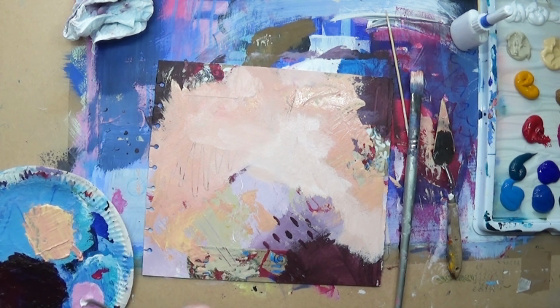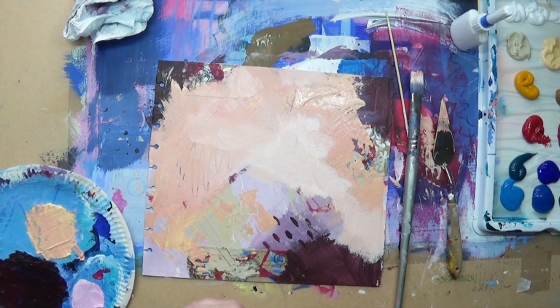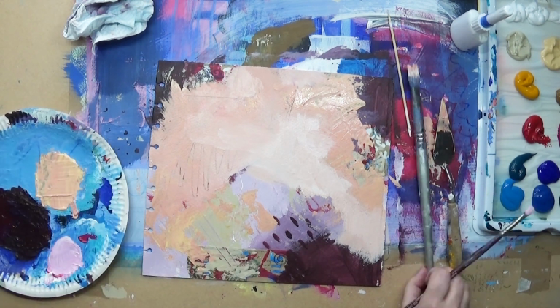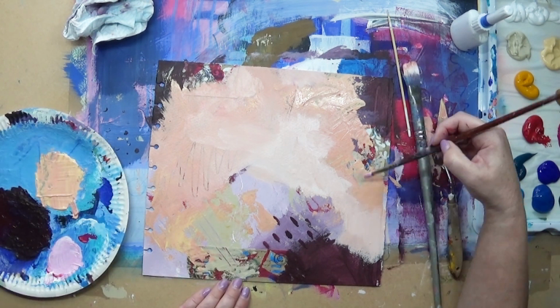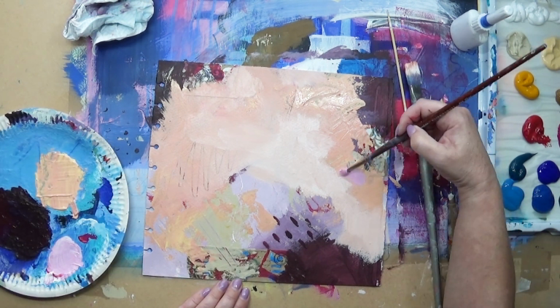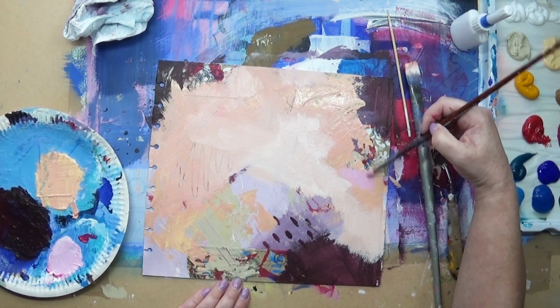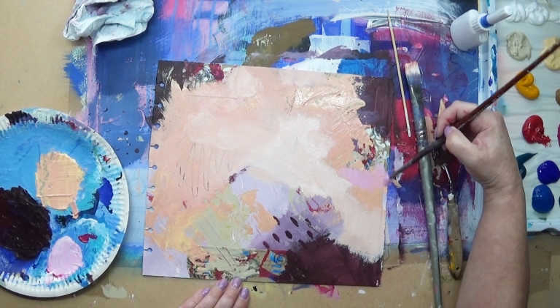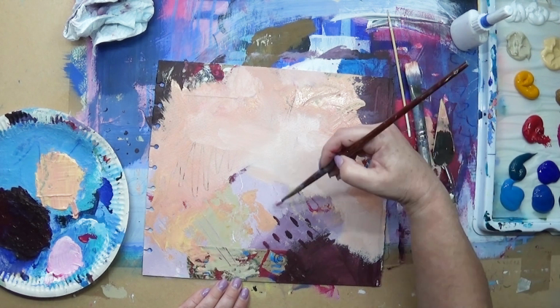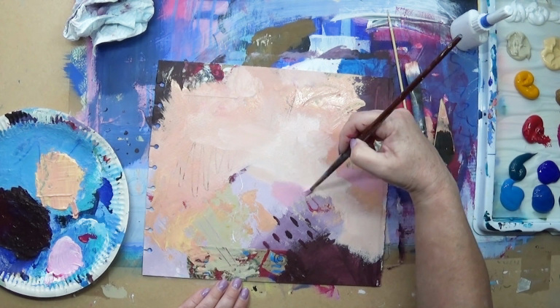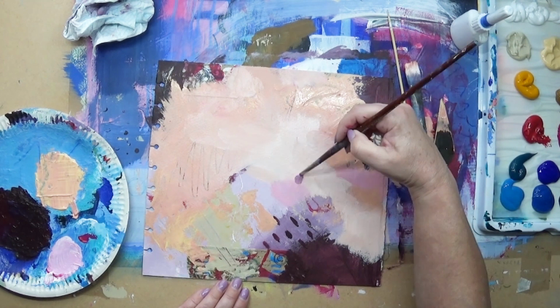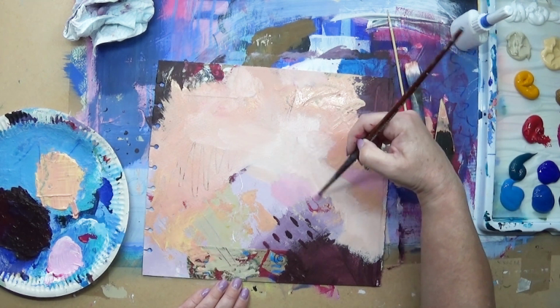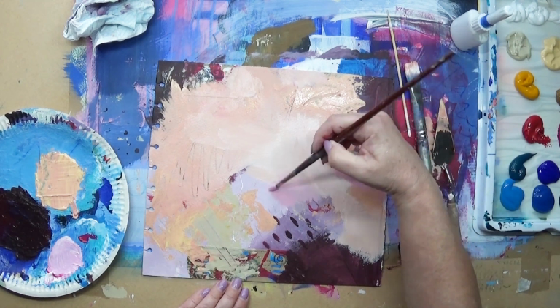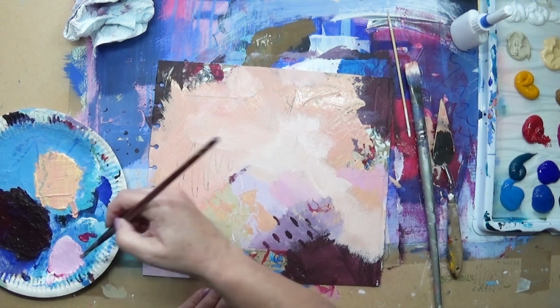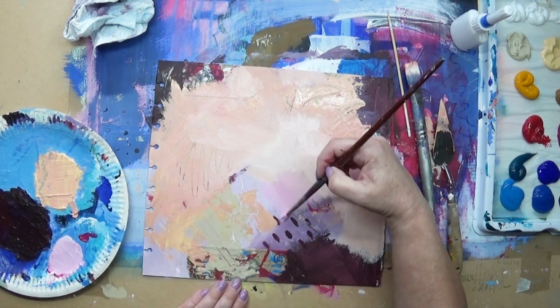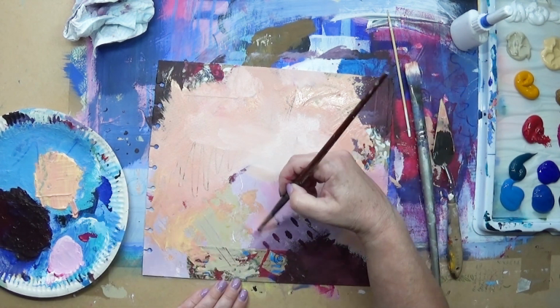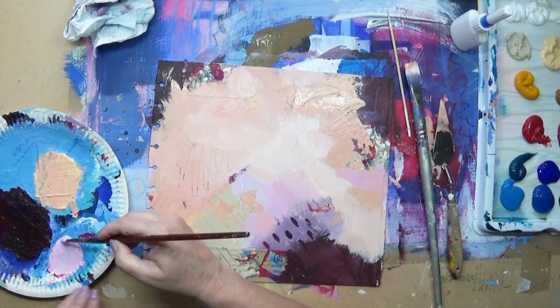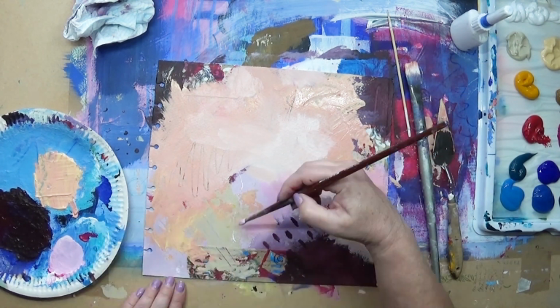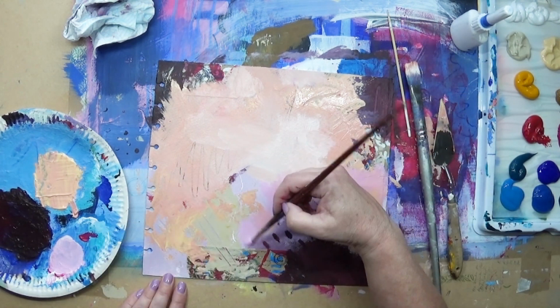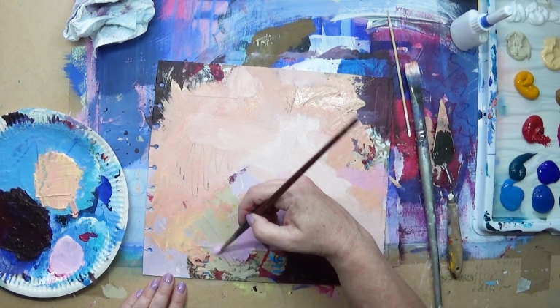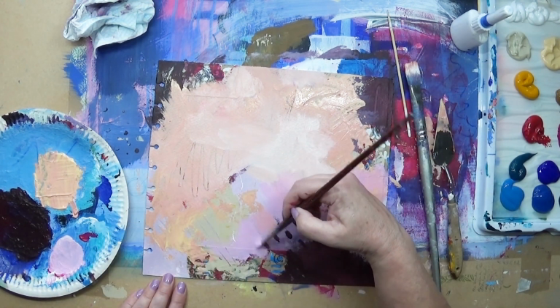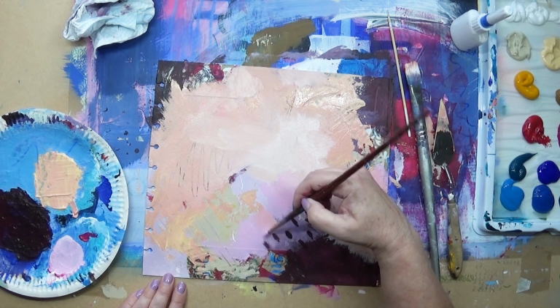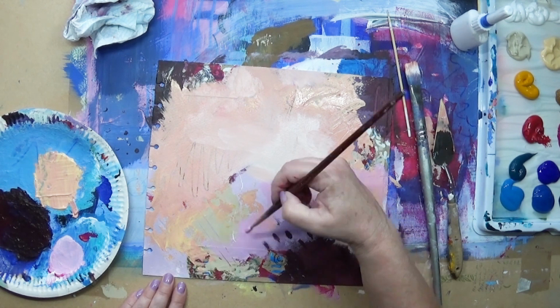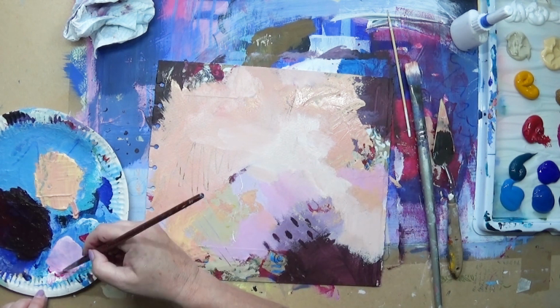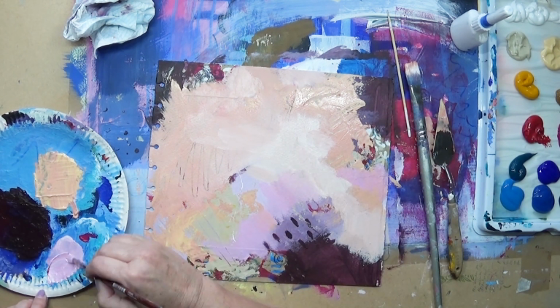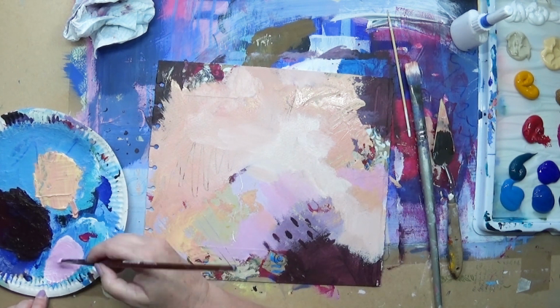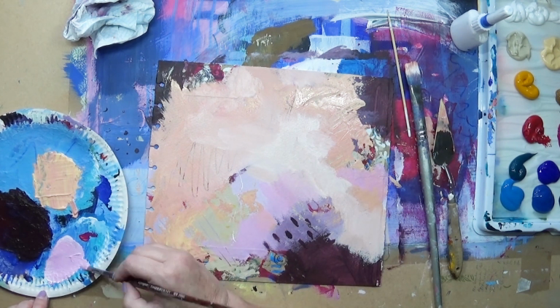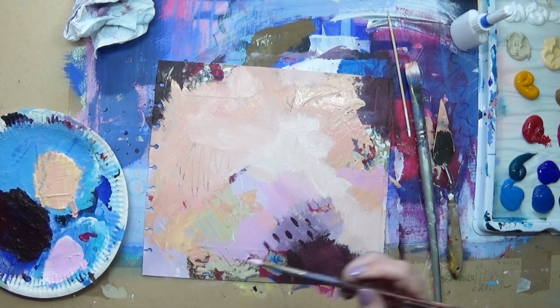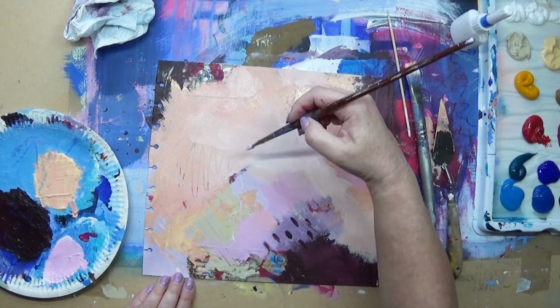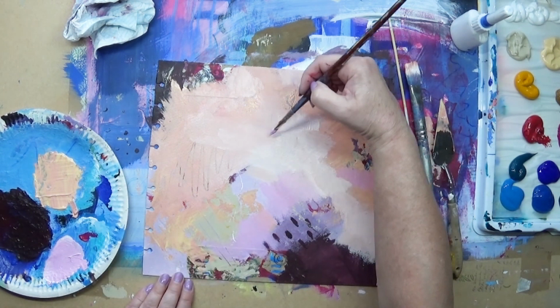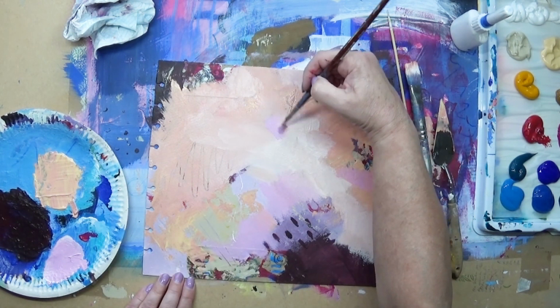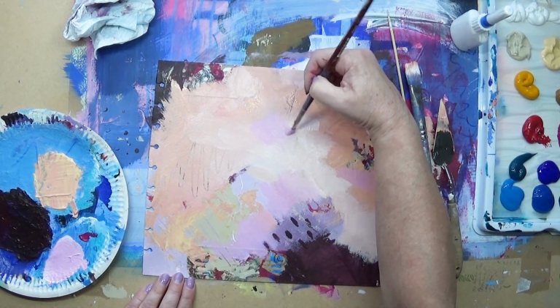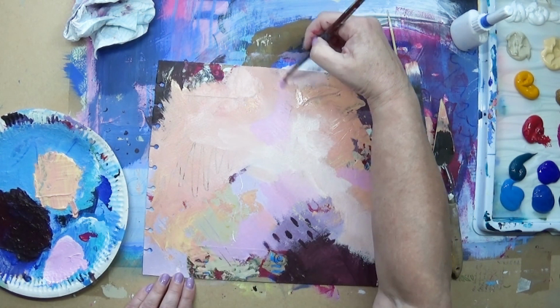Now I'm mixing some more pink using the magenta and some white. The paints I use are System 3 acrylics.